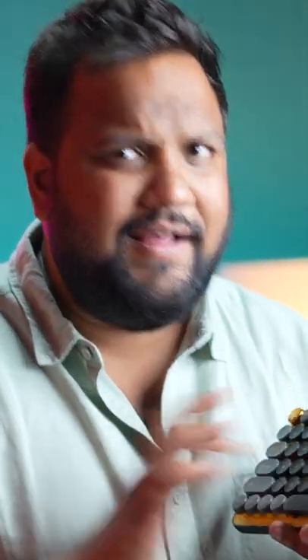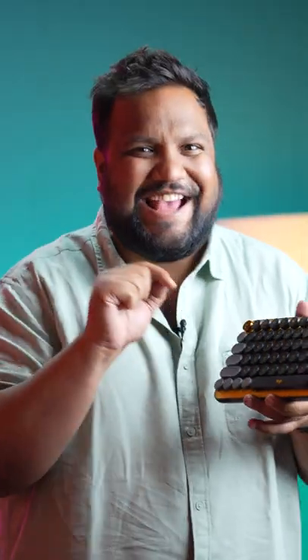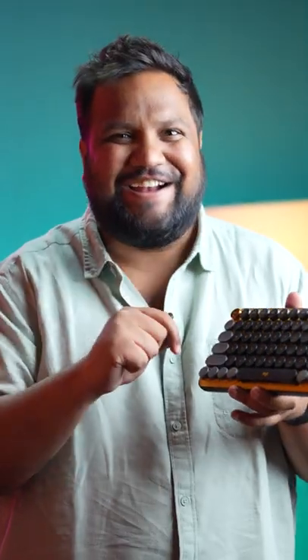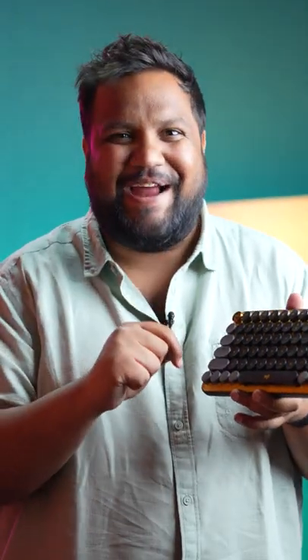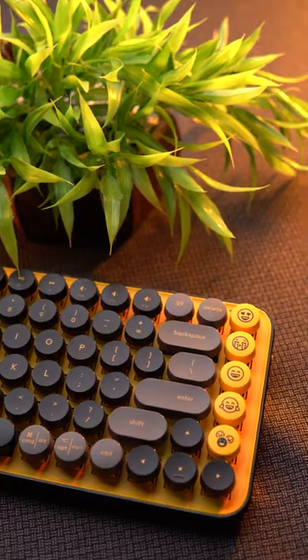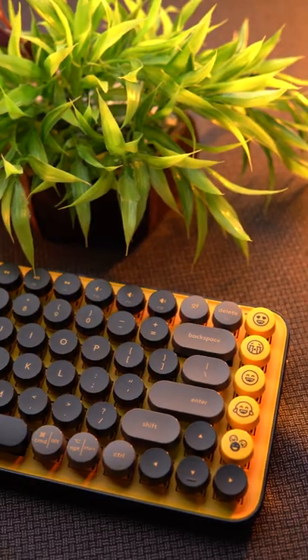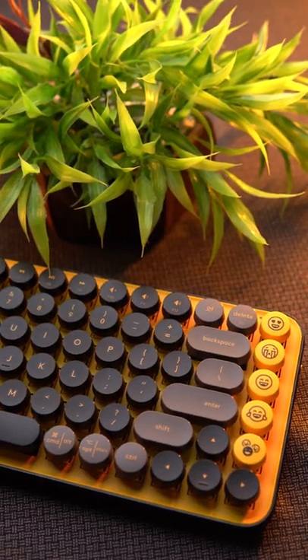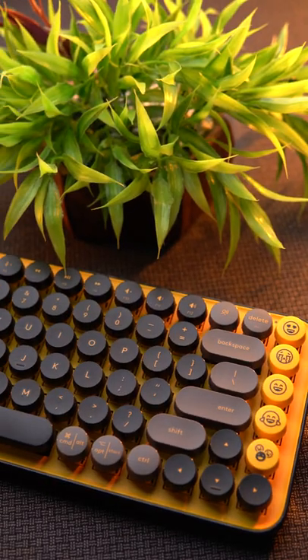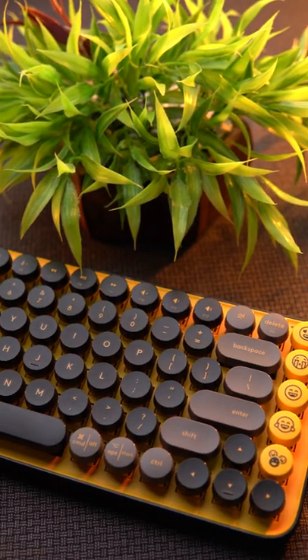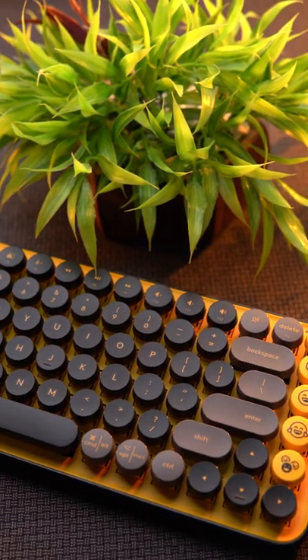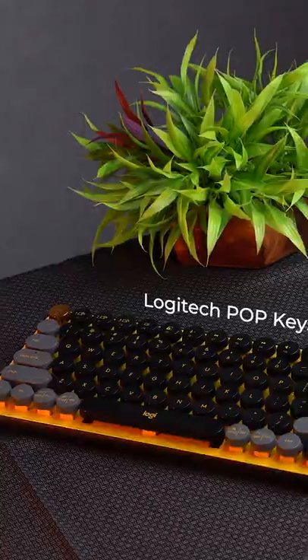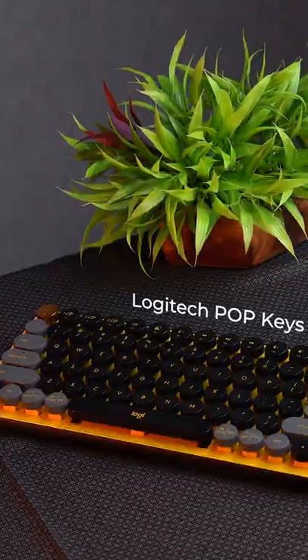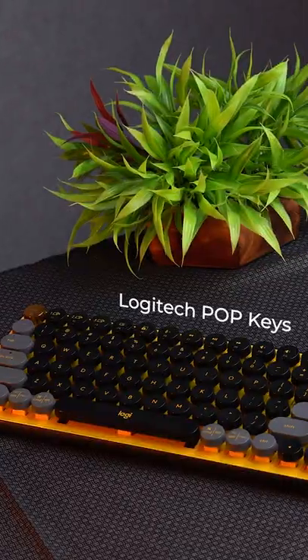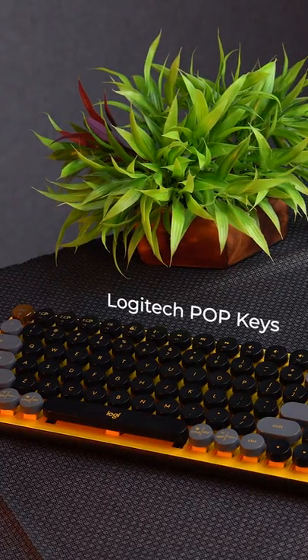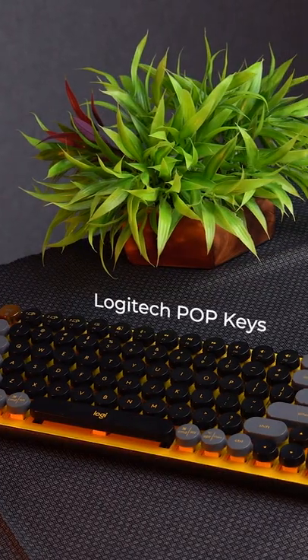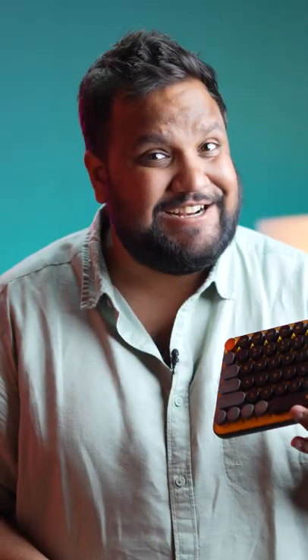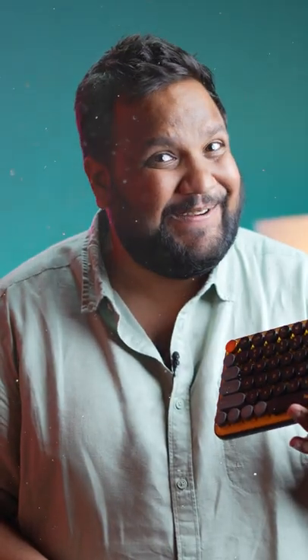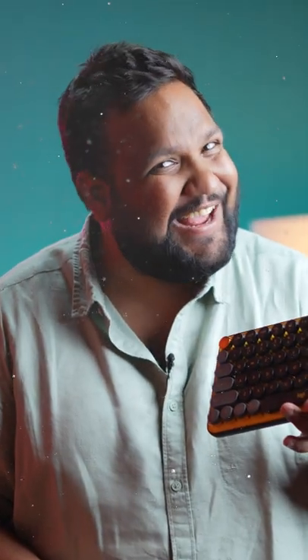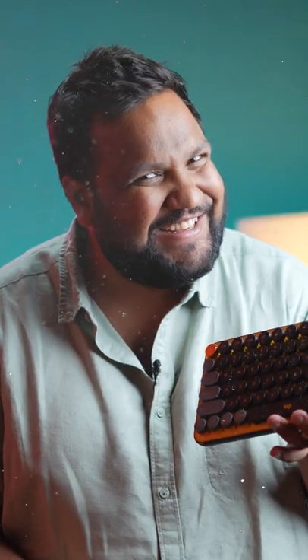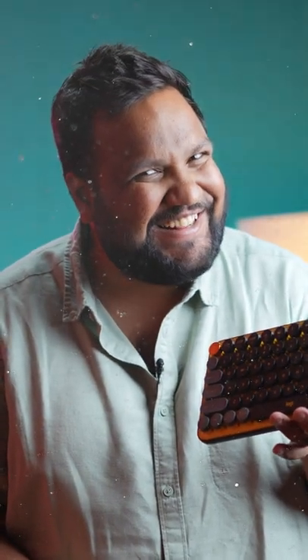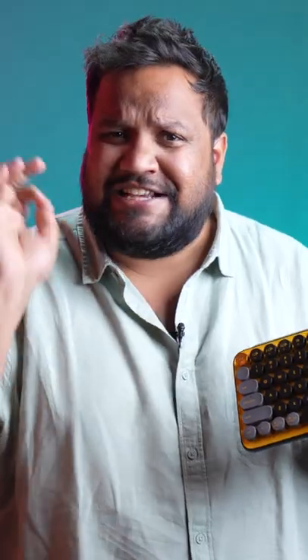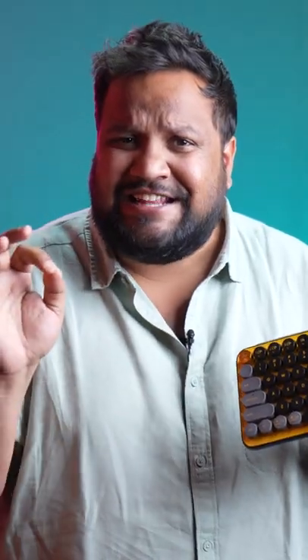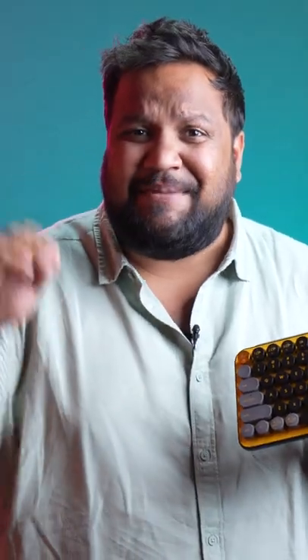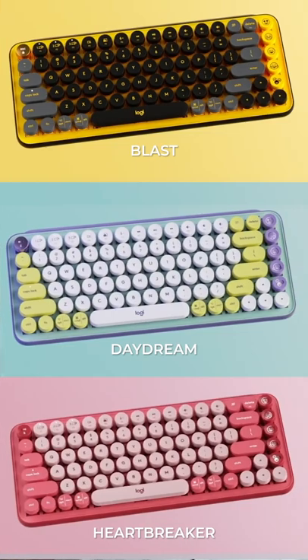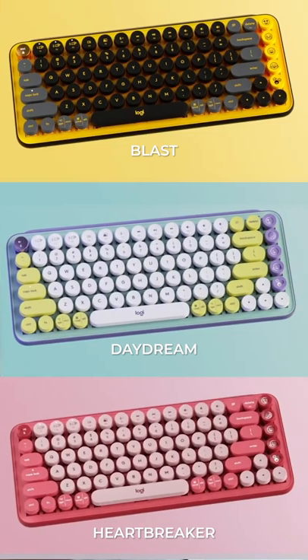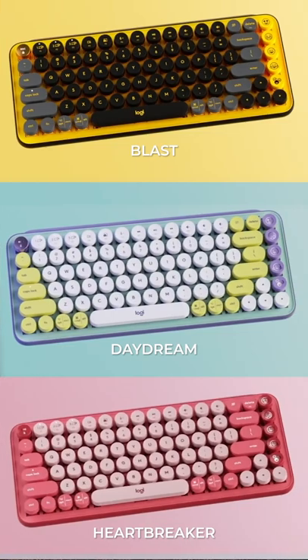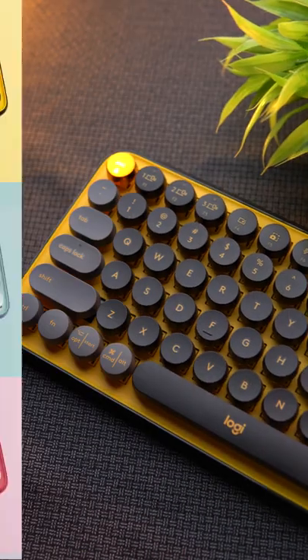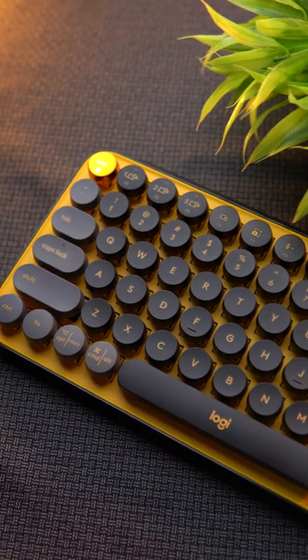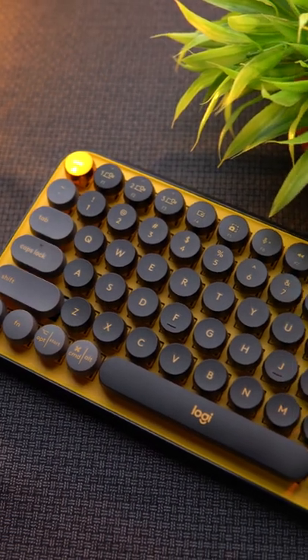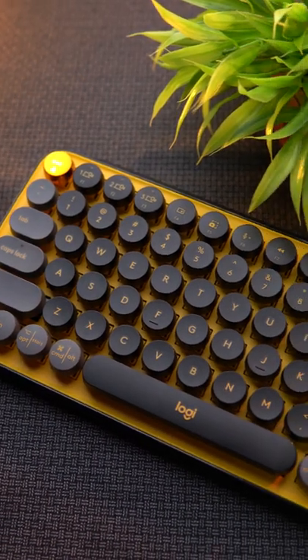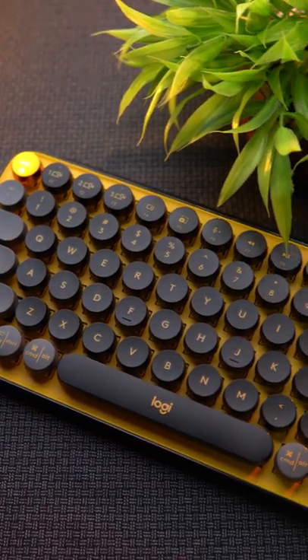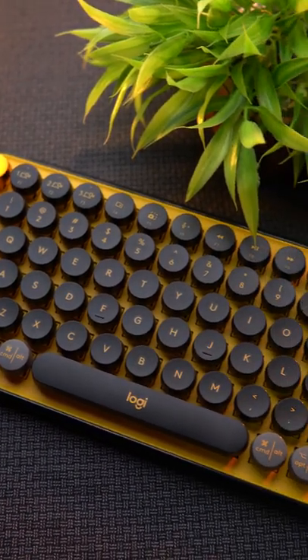This is not a typewriter — it's actually a mechanical keyboard called the Logitech Pop Keys. Doesn't it look cute? Just like its name, it comes in three poppy colors, but I love this black and yellow variant.